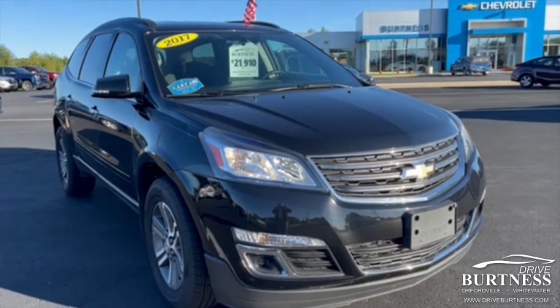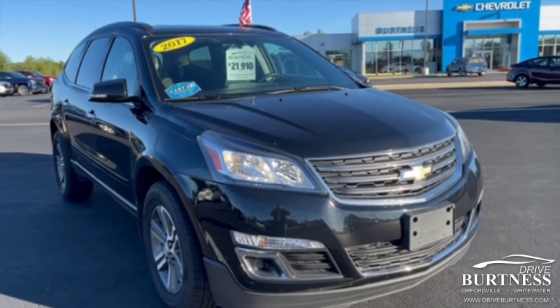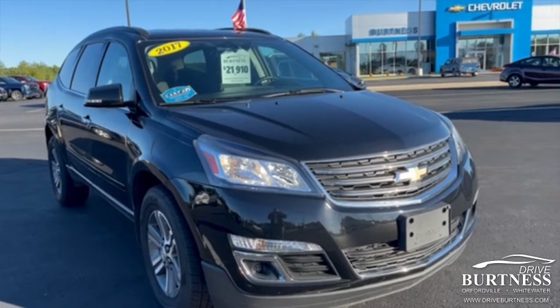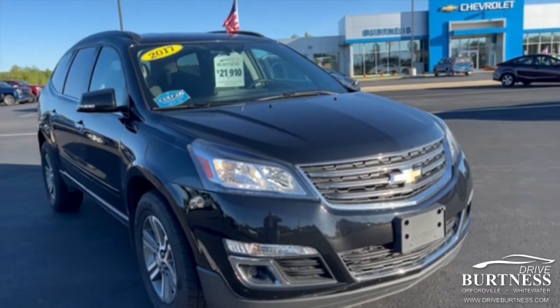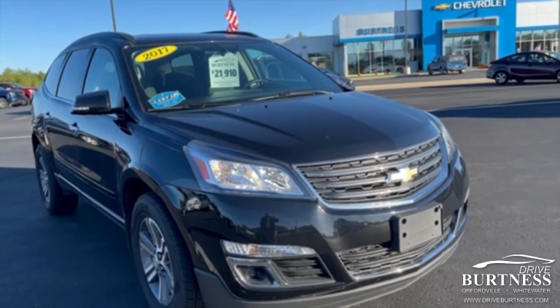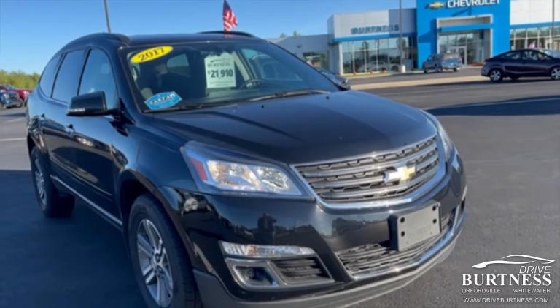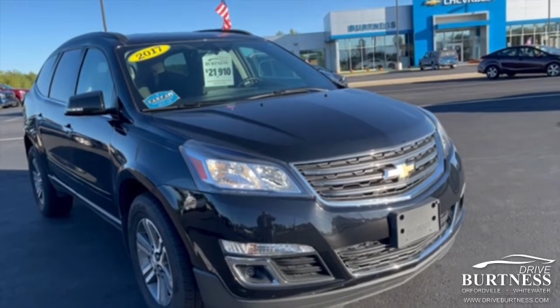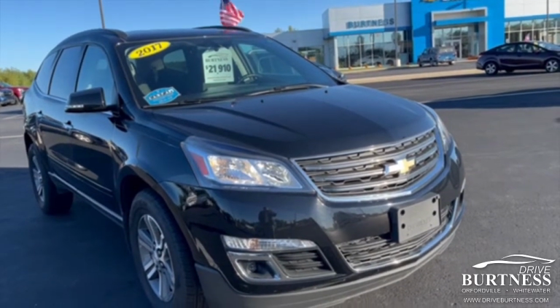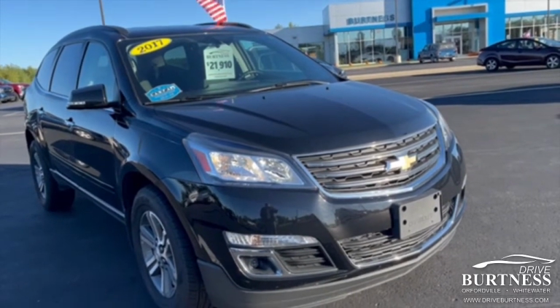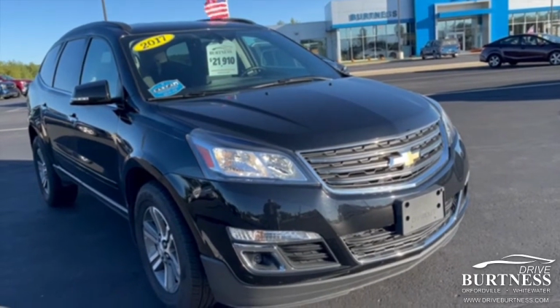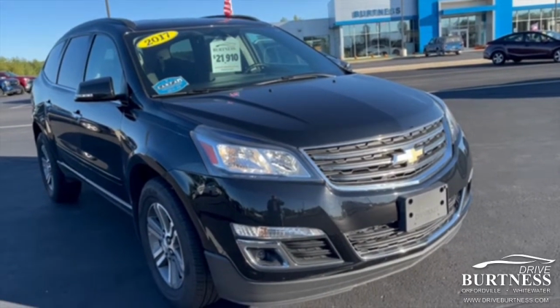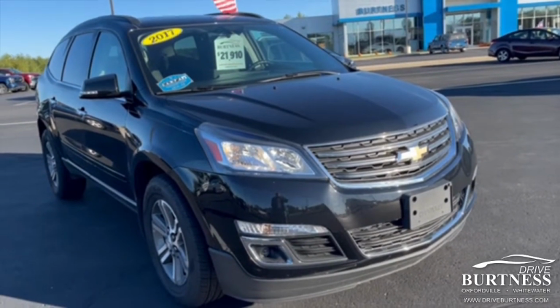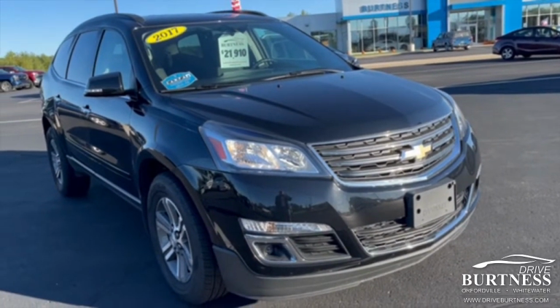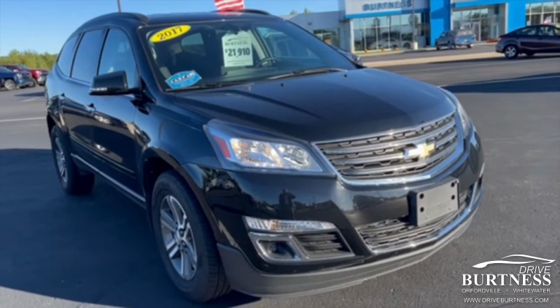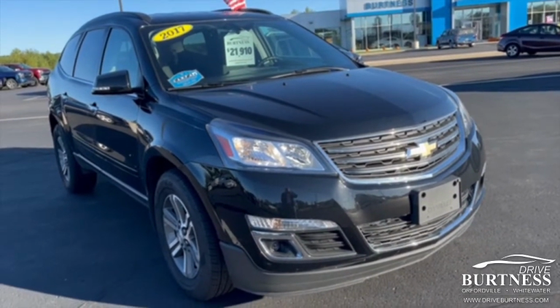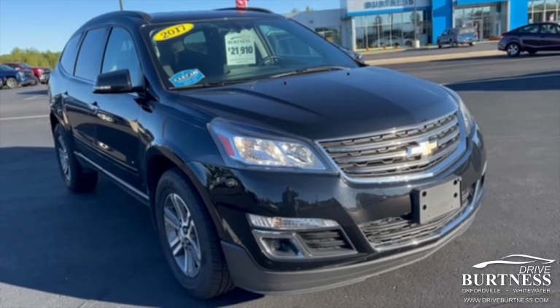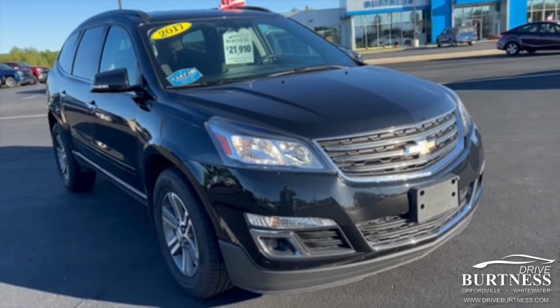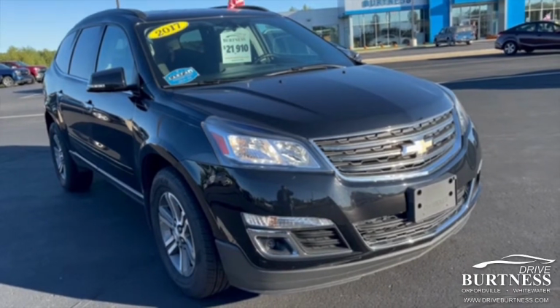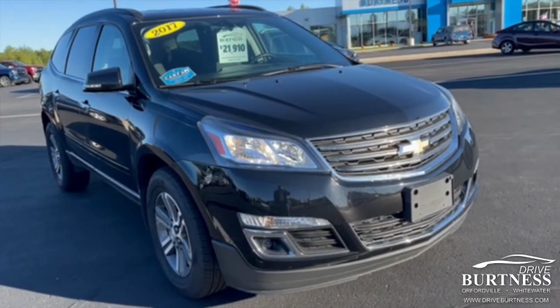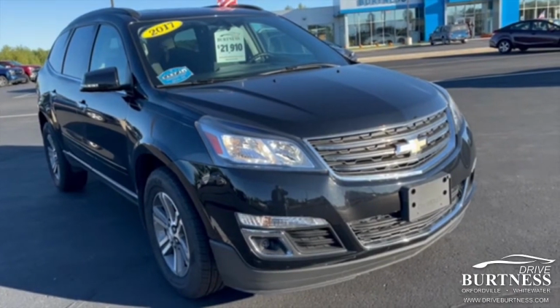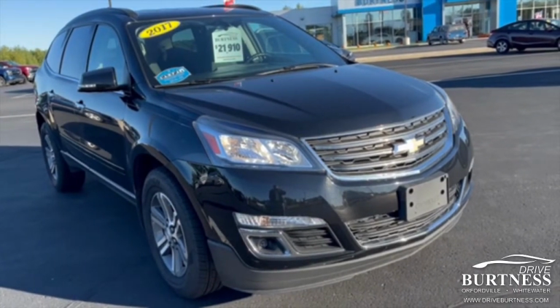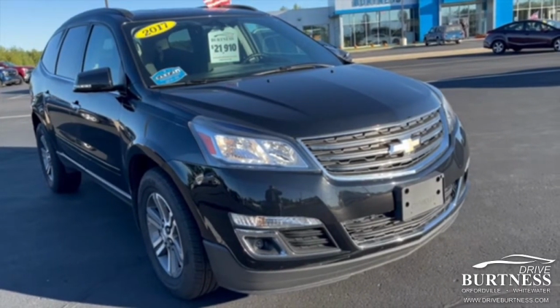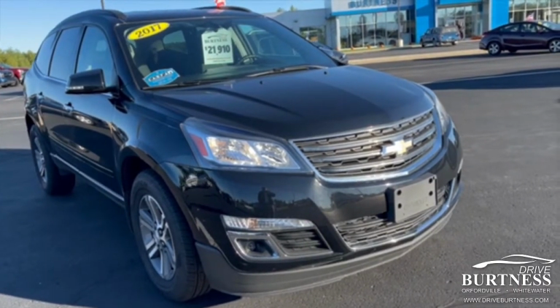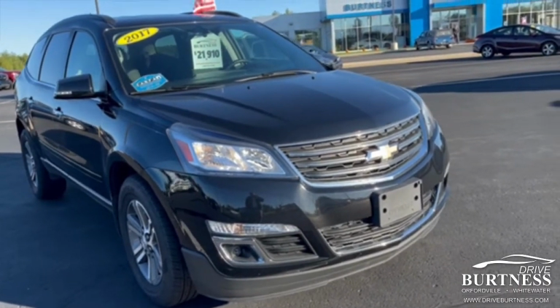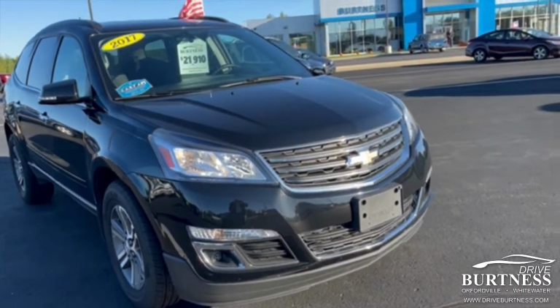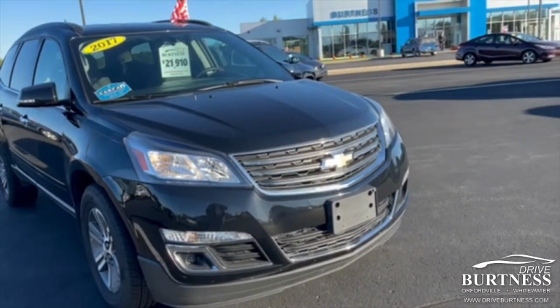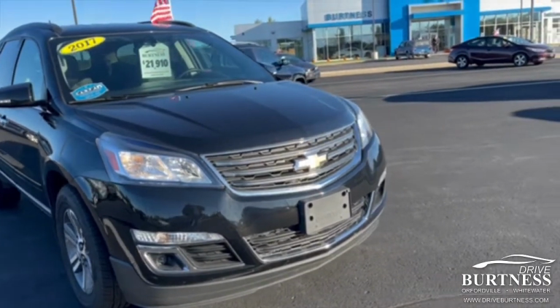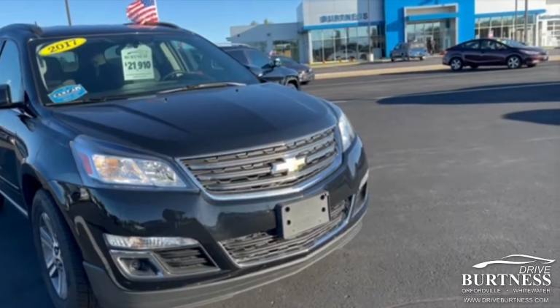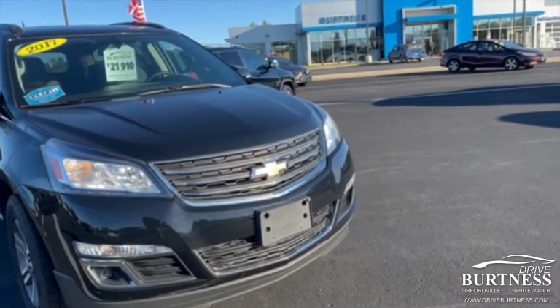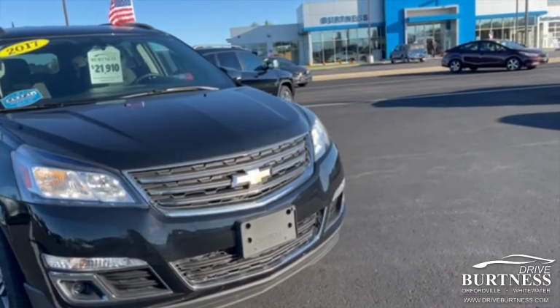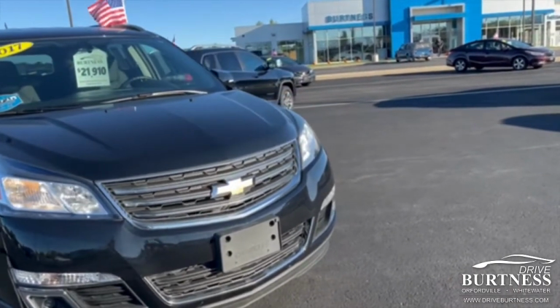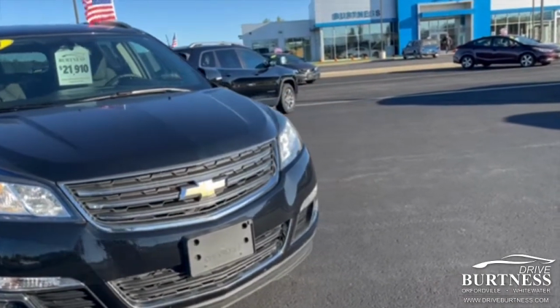Morning John, Ron here, Burton of Chevrolet, Orfordville, Wisconsin. We're going to do a quick video to show you around the 2017 Chevrolet Traverse.